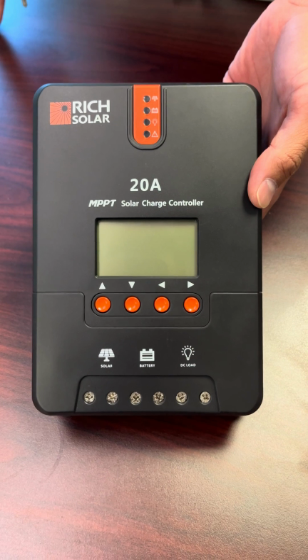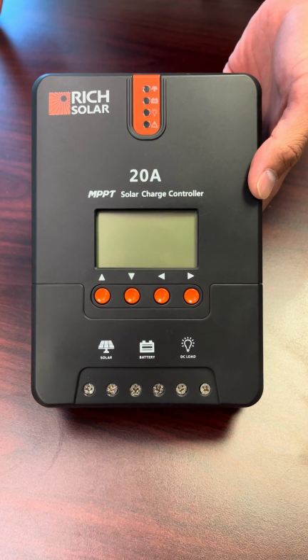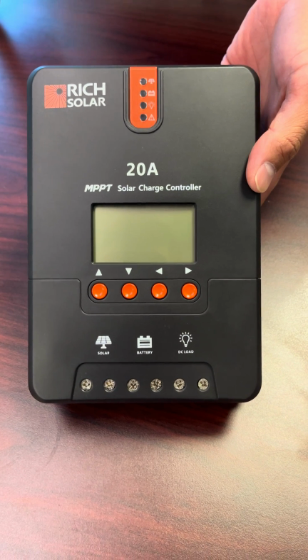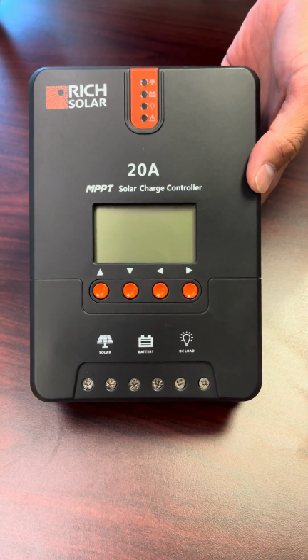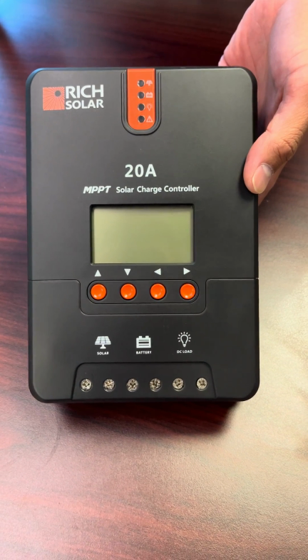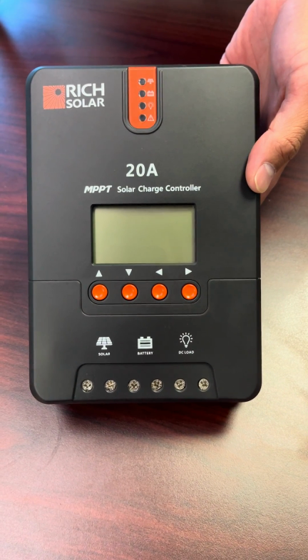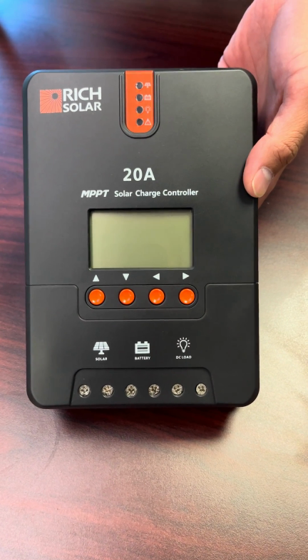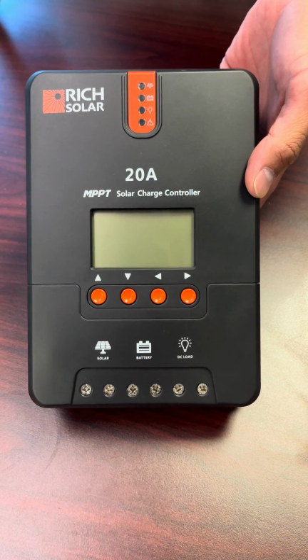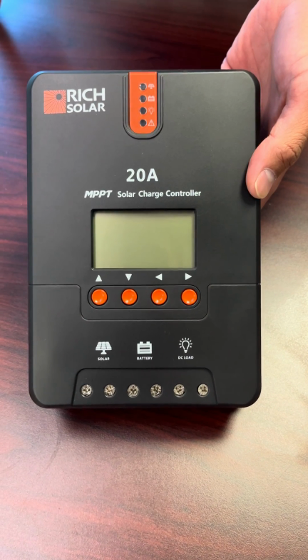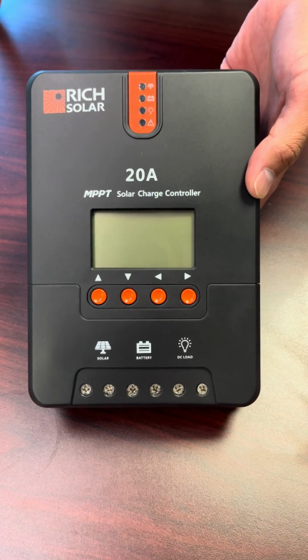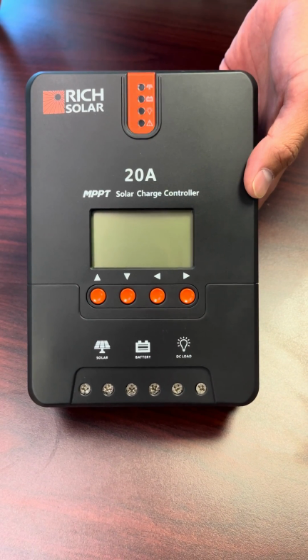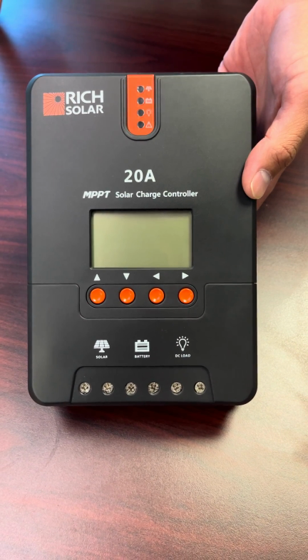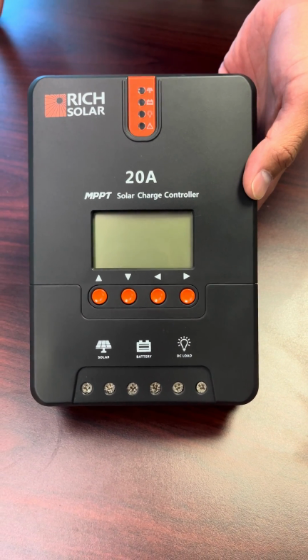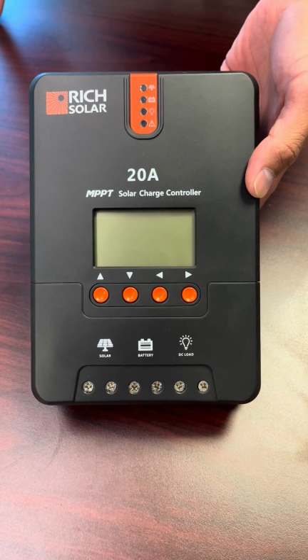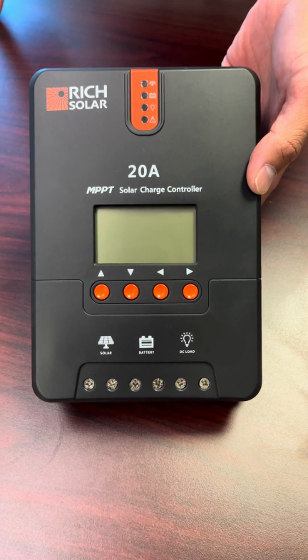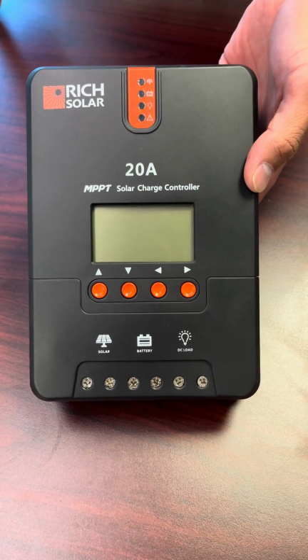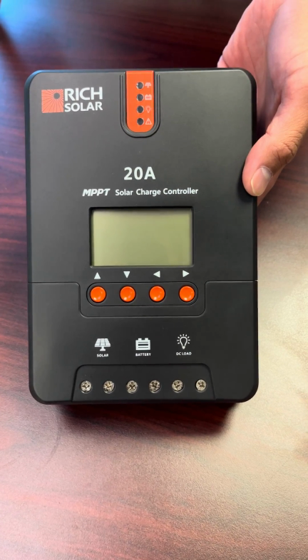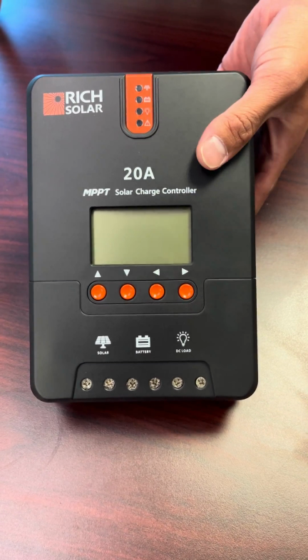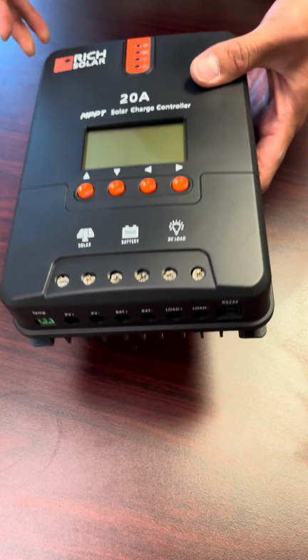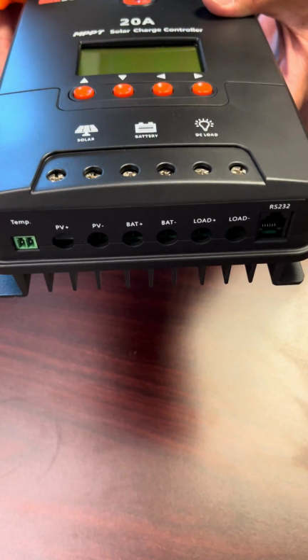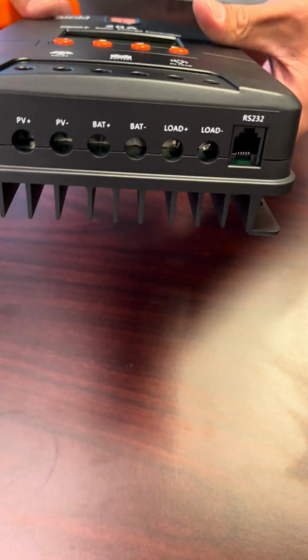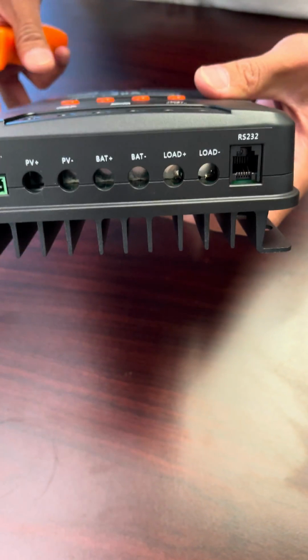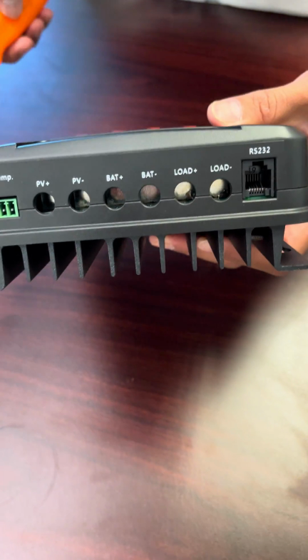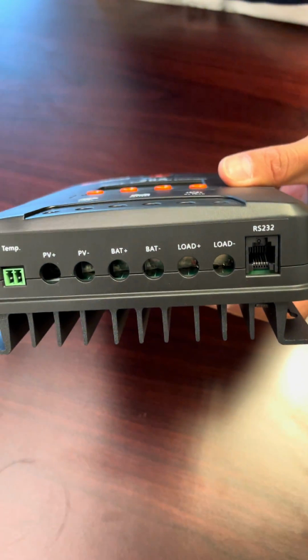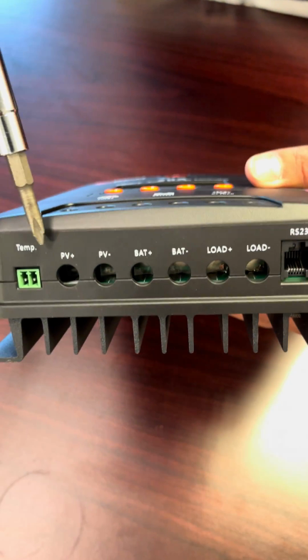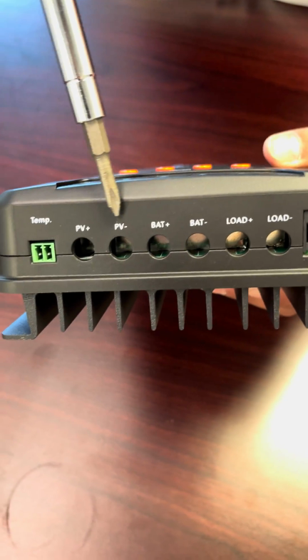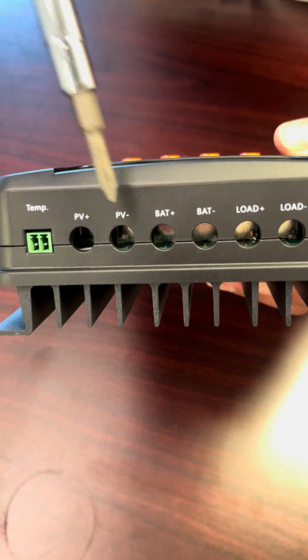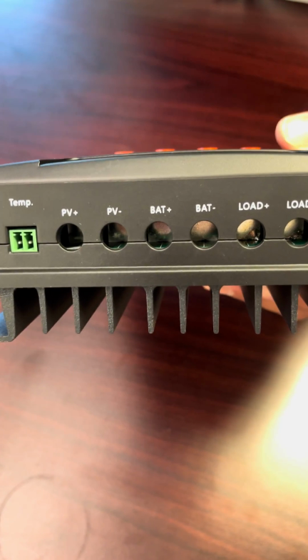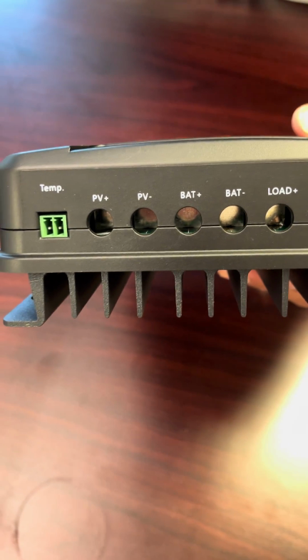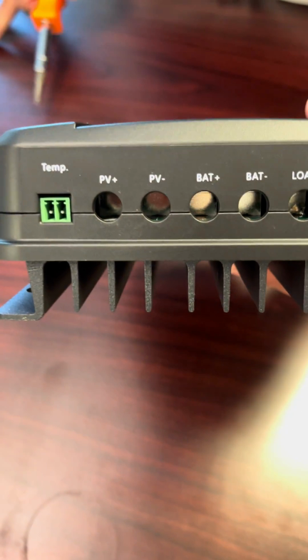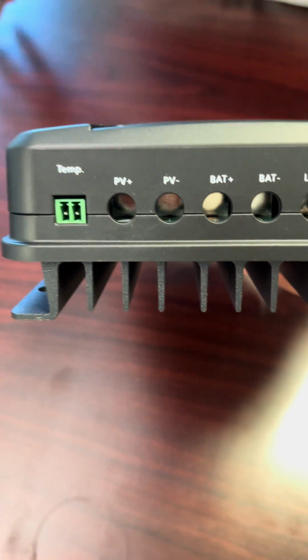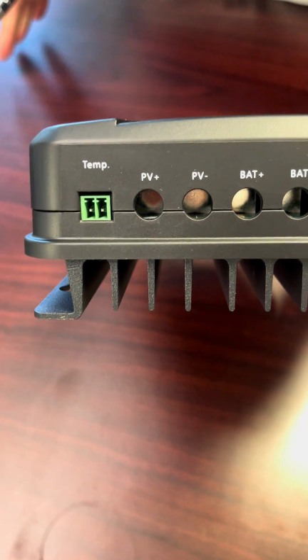Hi, it's Alan again from Rich Solar, and I'm here to show you today how to insert the wires correctly into one of our controllers. We've been having a lot of issues with people getting a proper connection into the terminals here, so I'm going to properly show you how it's done.